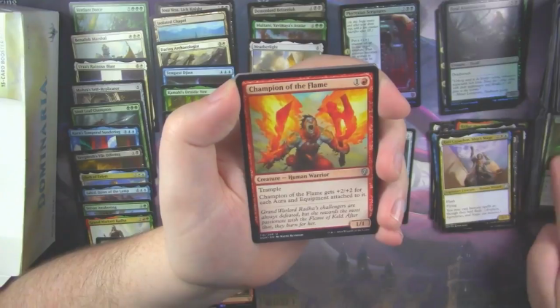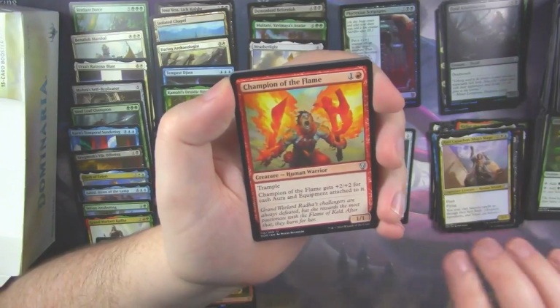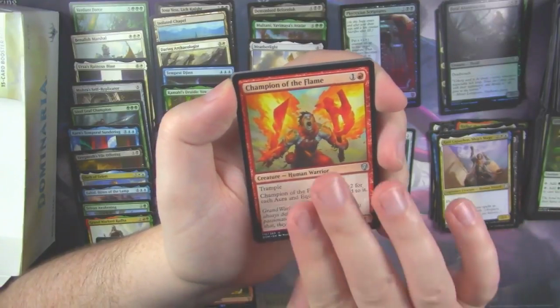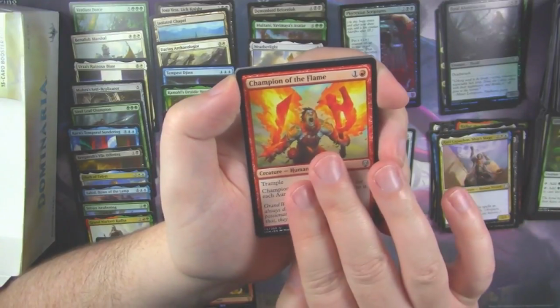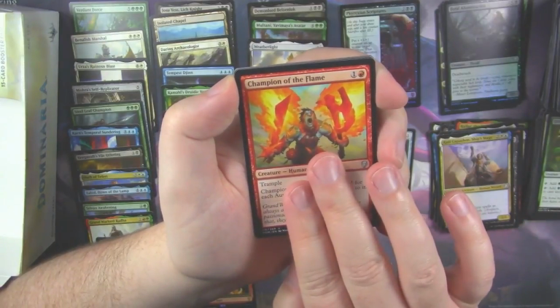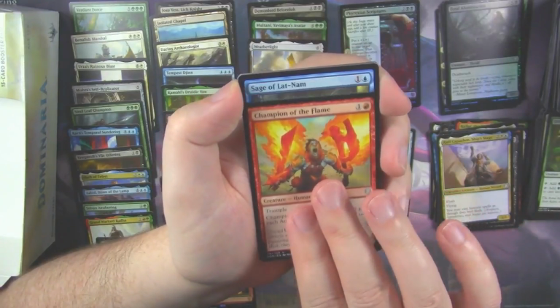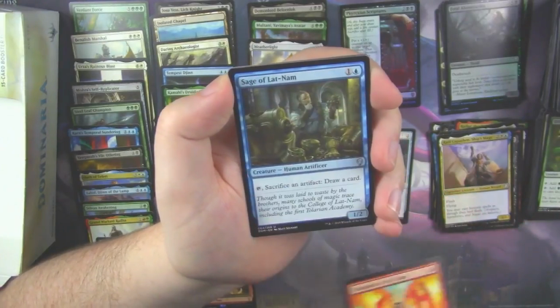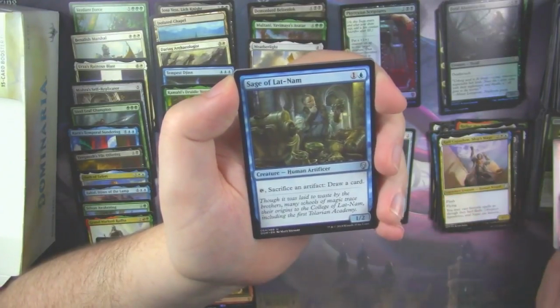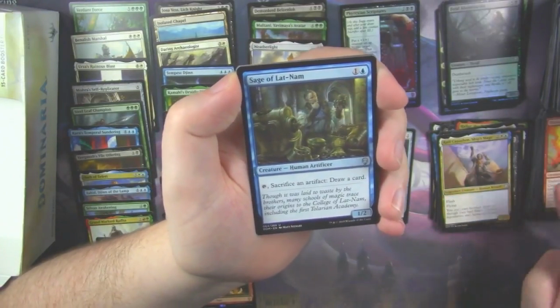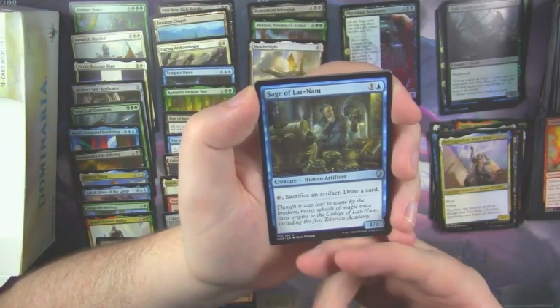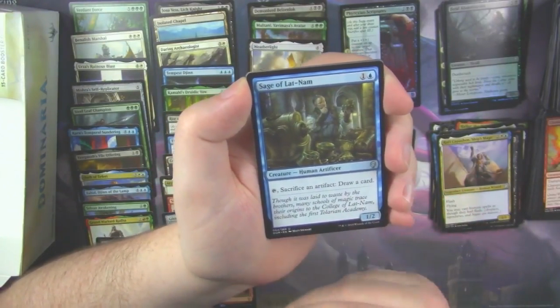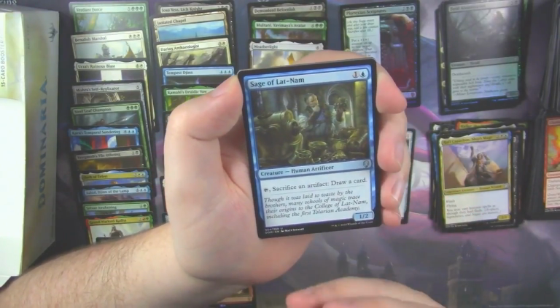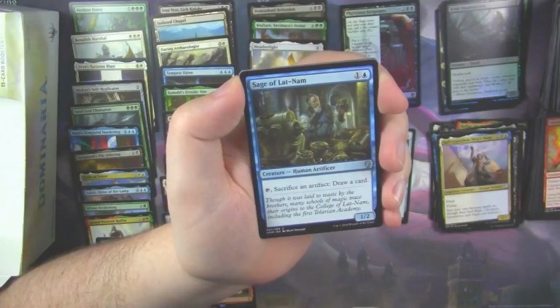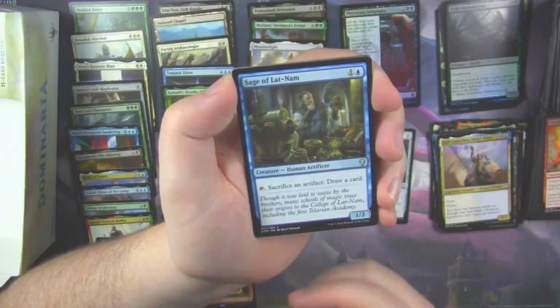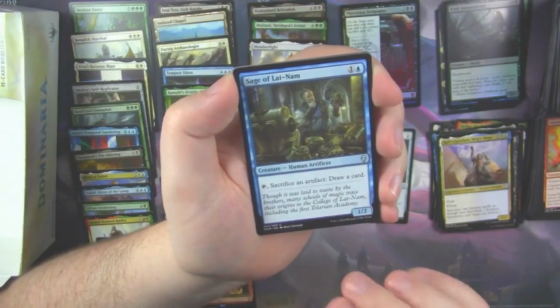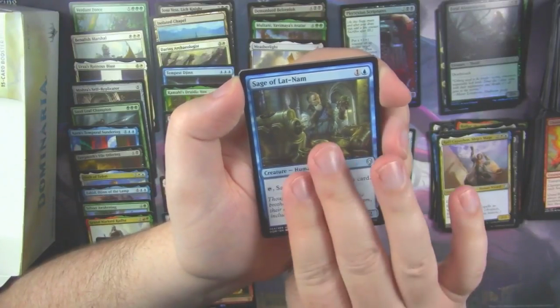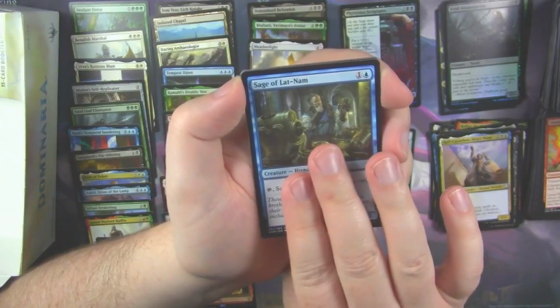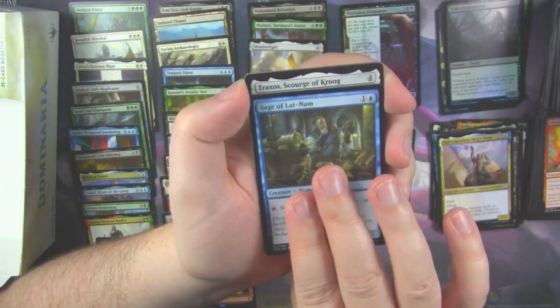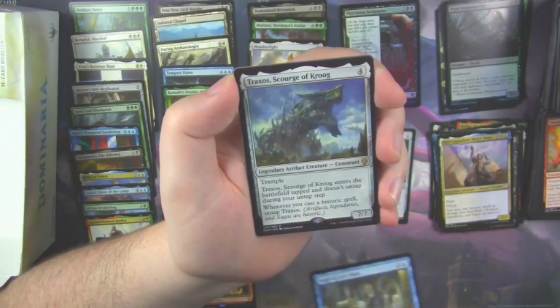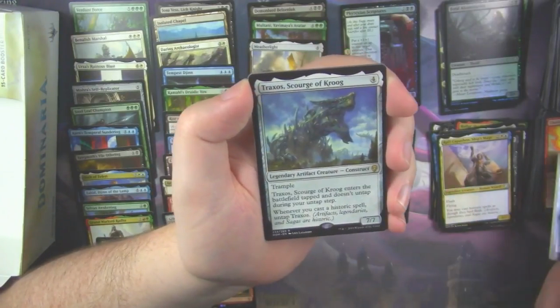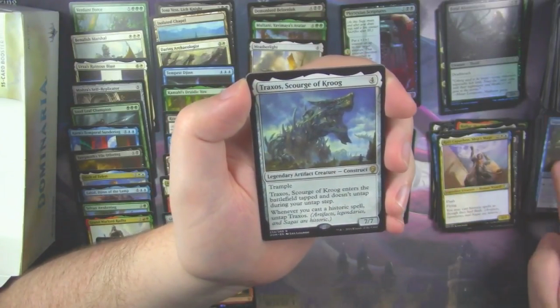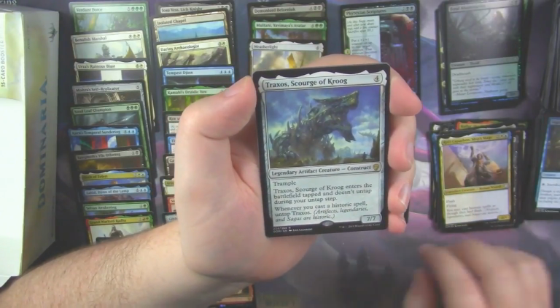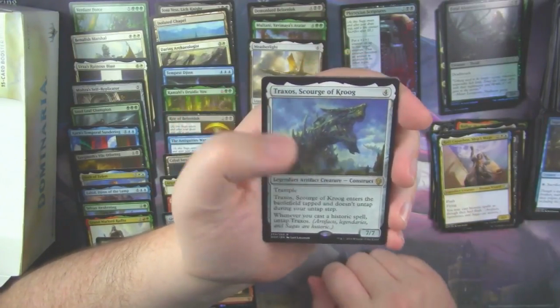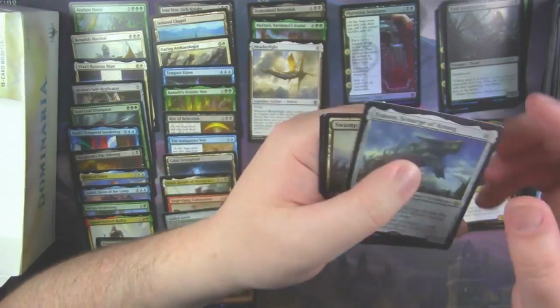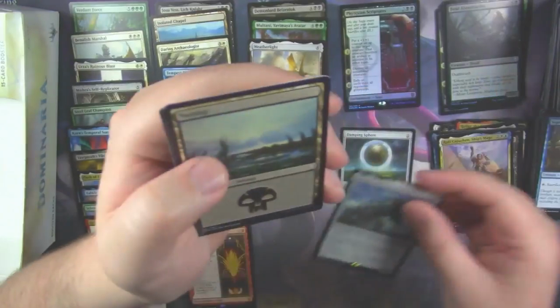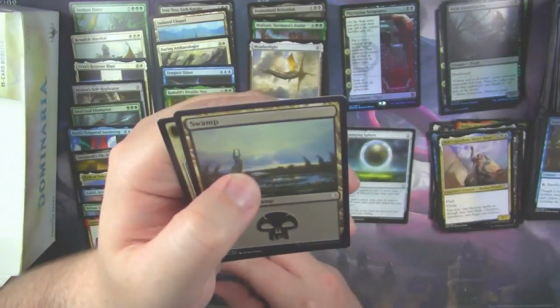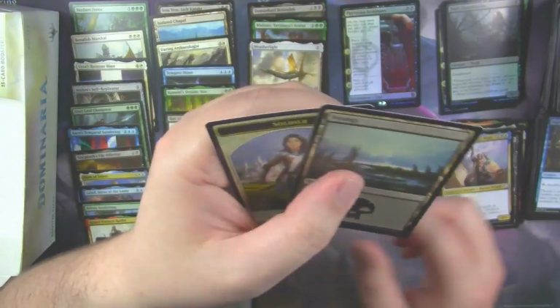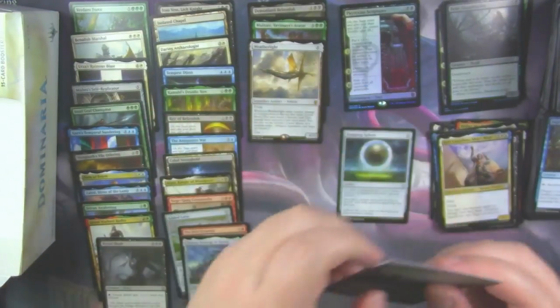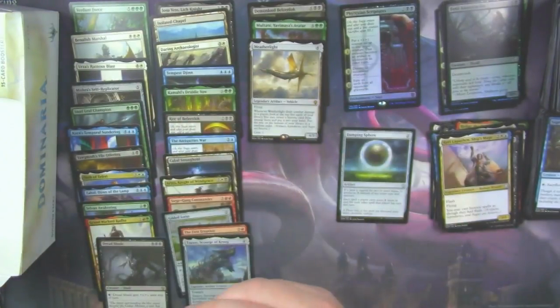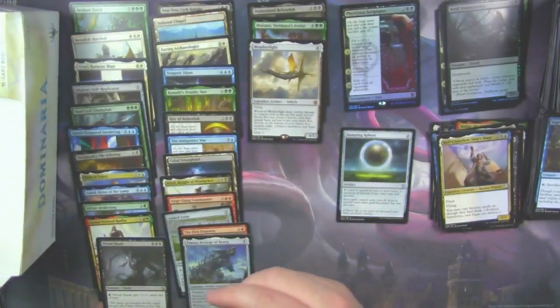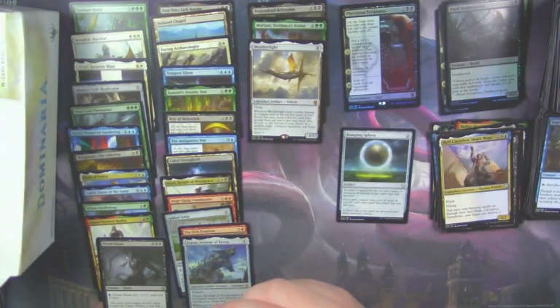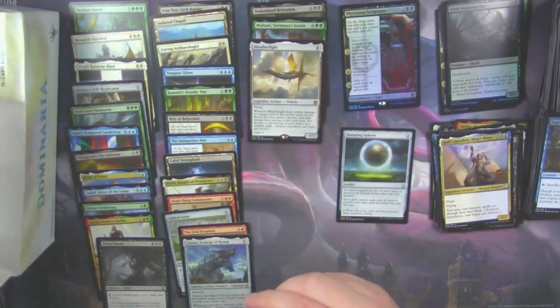It's very good in Limited for sure. Champion of the Flame. Three uncommons means we've got a Legendary Creature — and it's Traxos, Scourge of Kroog.